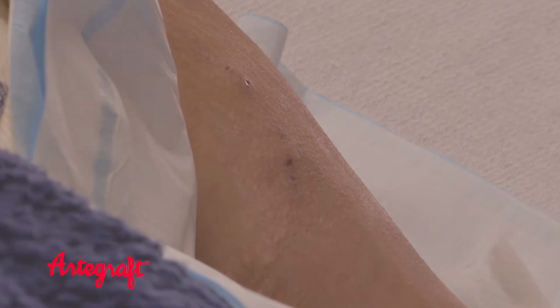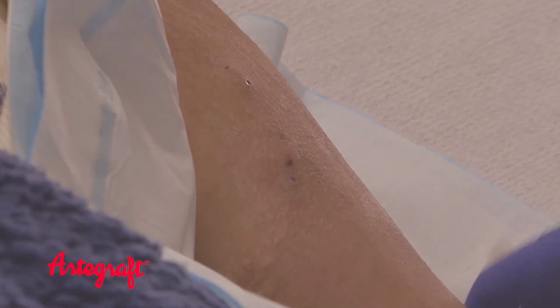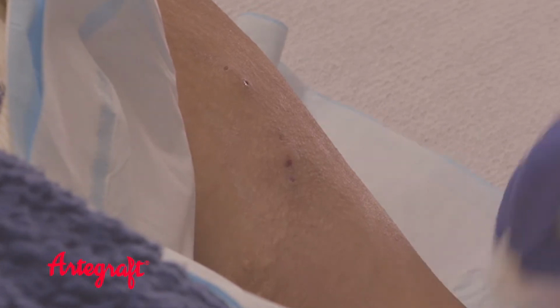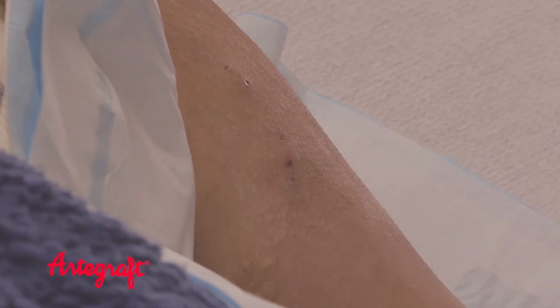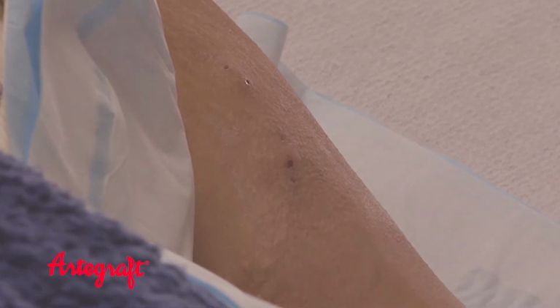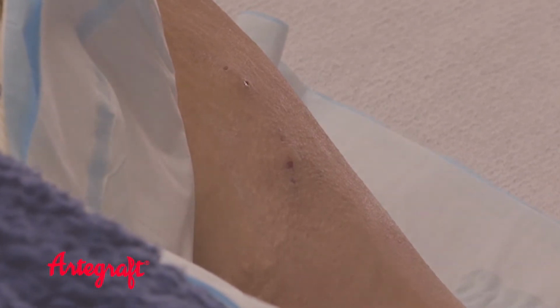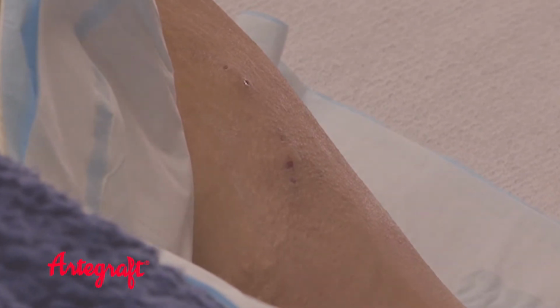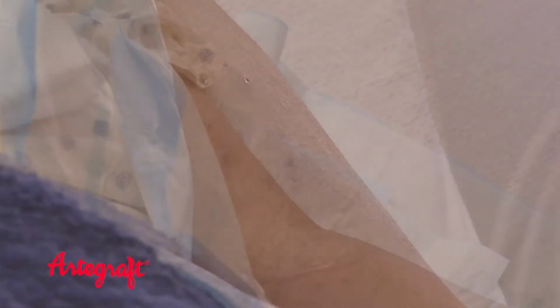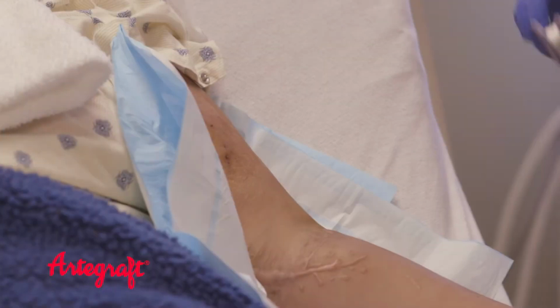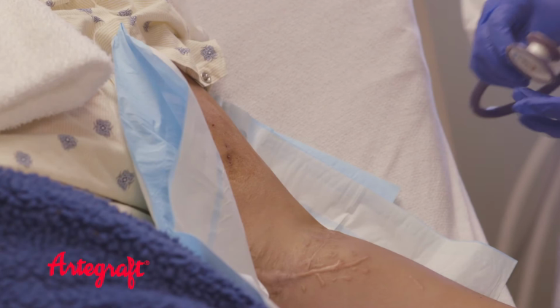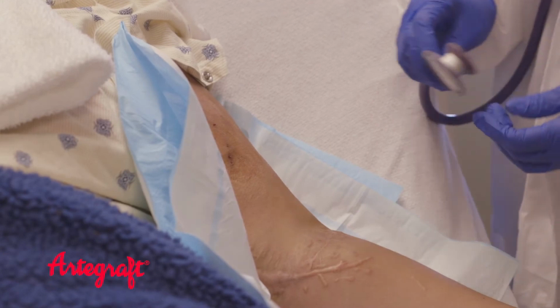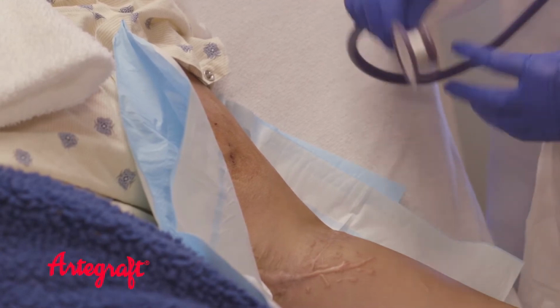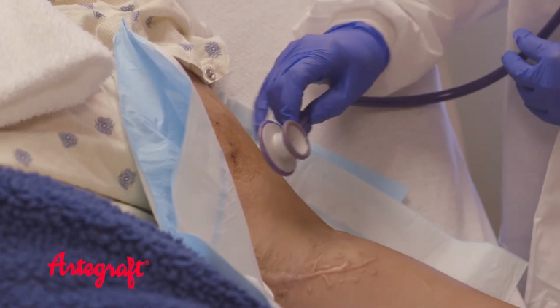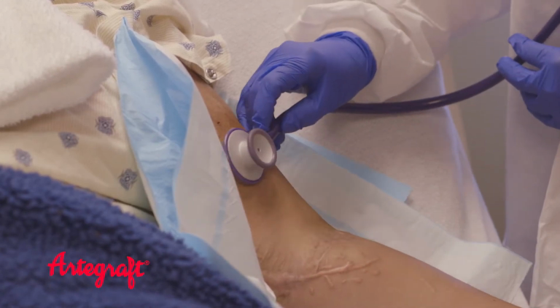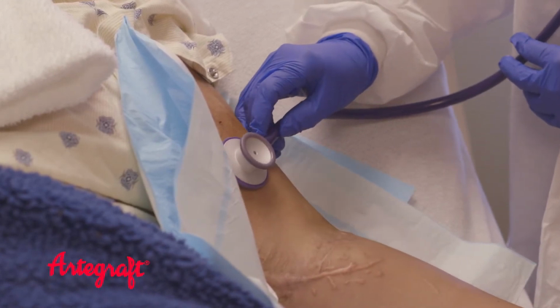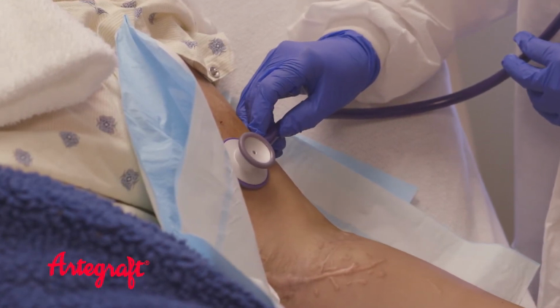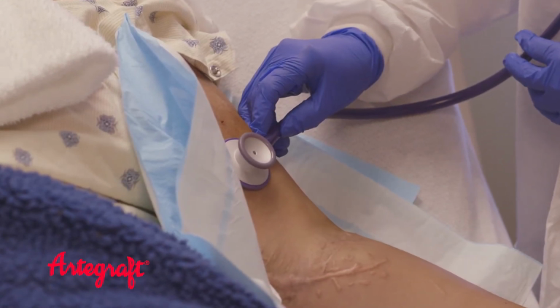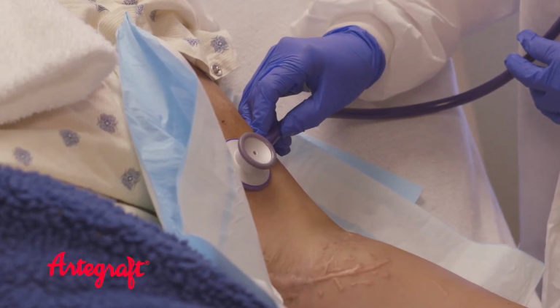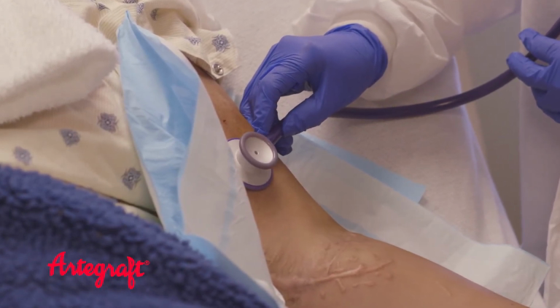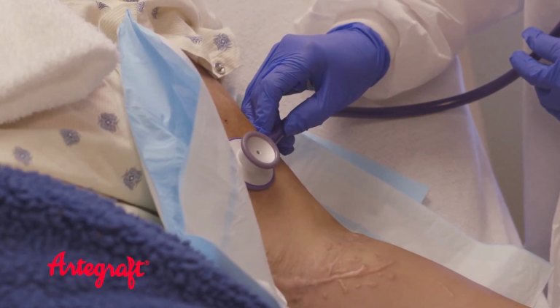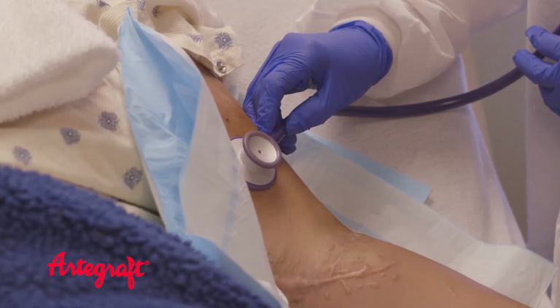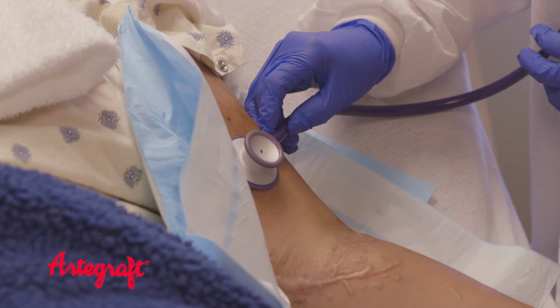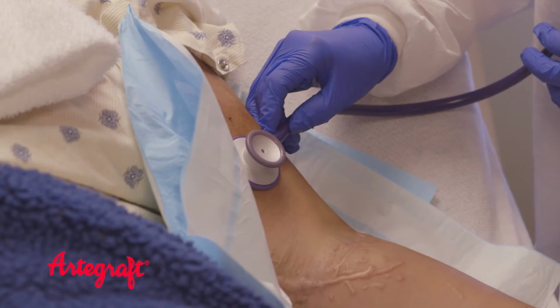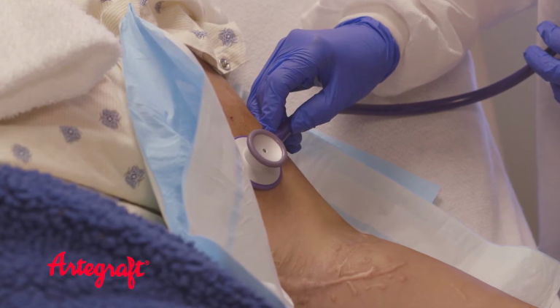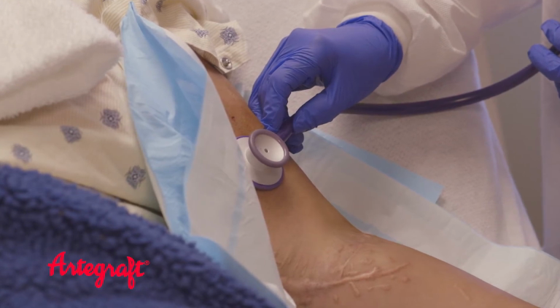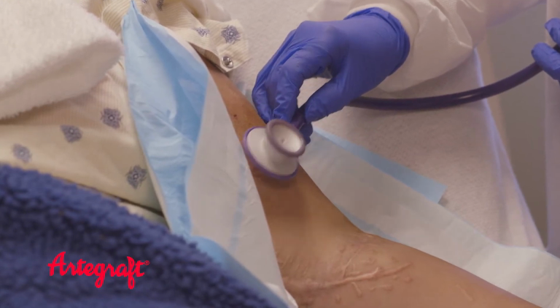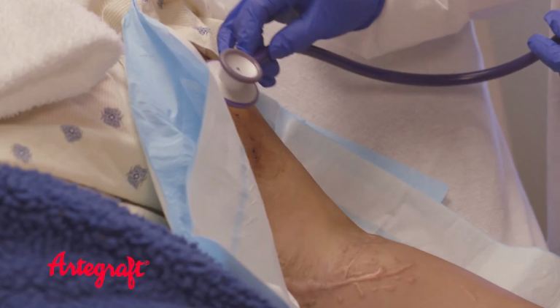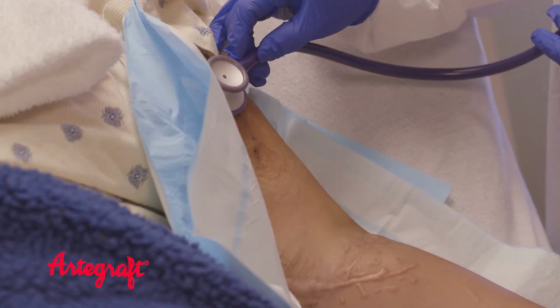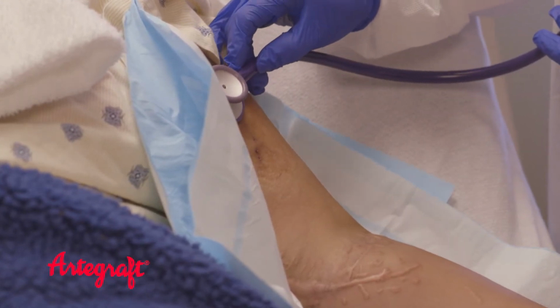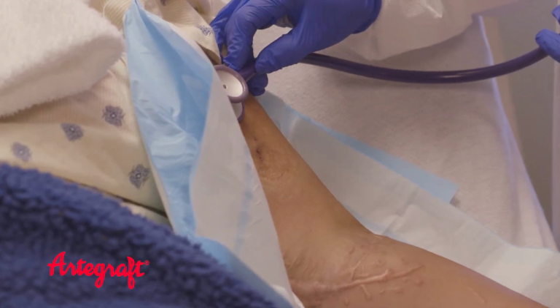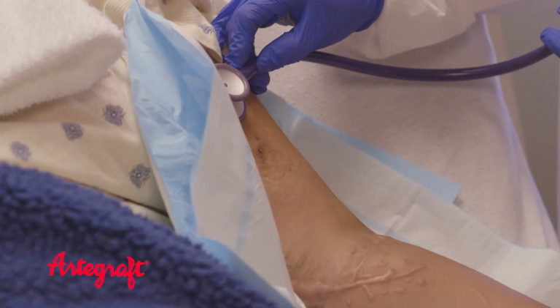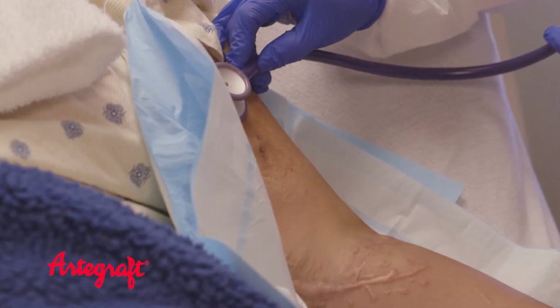Post-surgical edema or swelling must subside prior to cannulation. You listen for a normal, low-pitched, and continuous swishing sound — this is called the bruit. Make sure there are no abnormal sounds with increased pitch or a whistle-like sound.